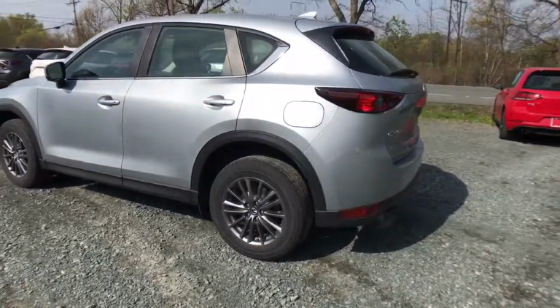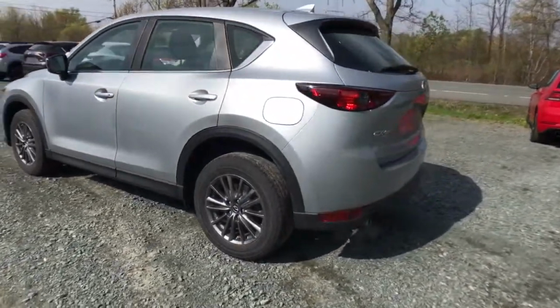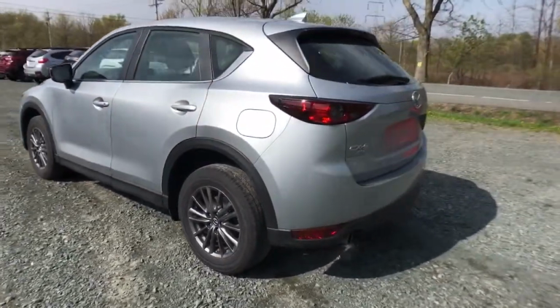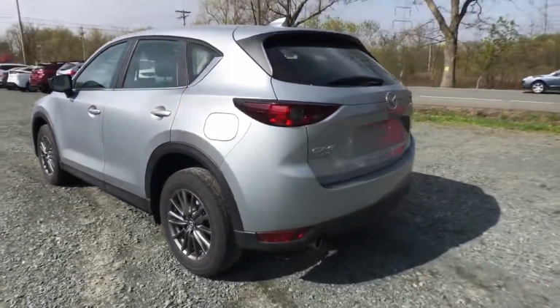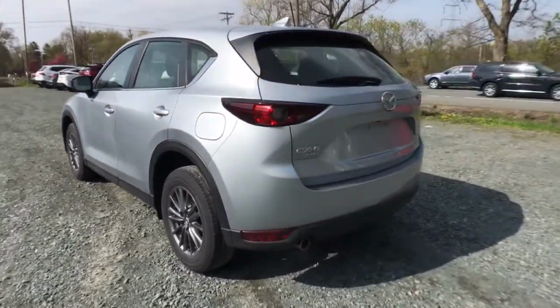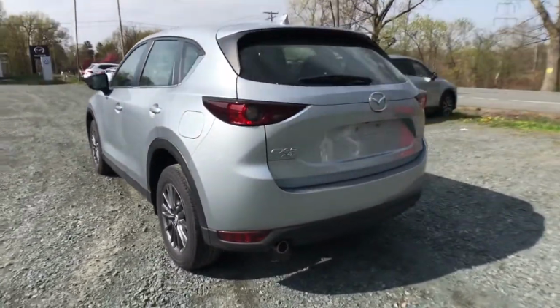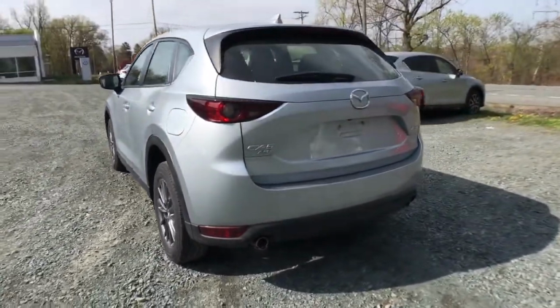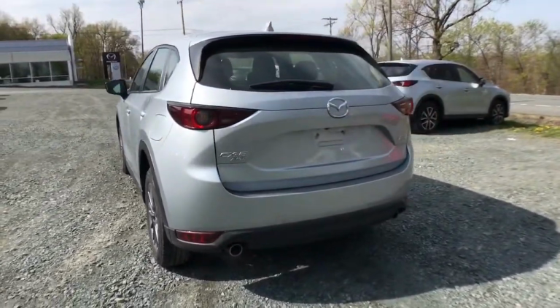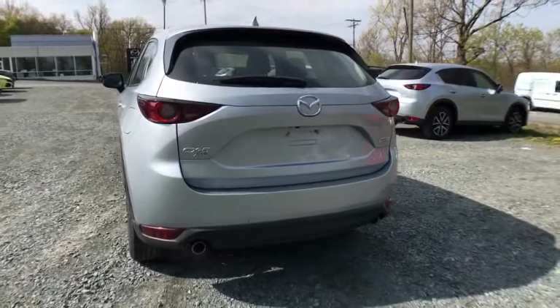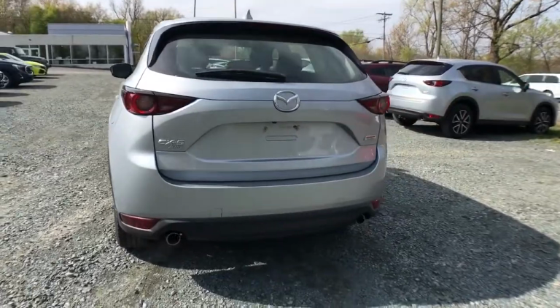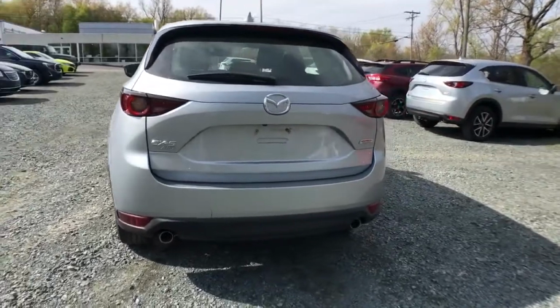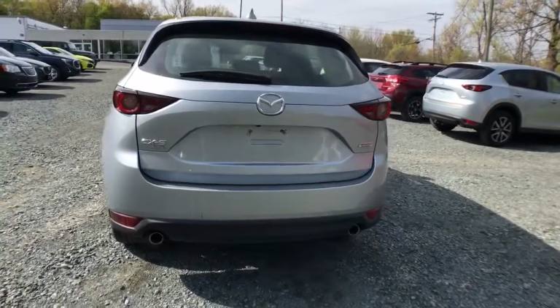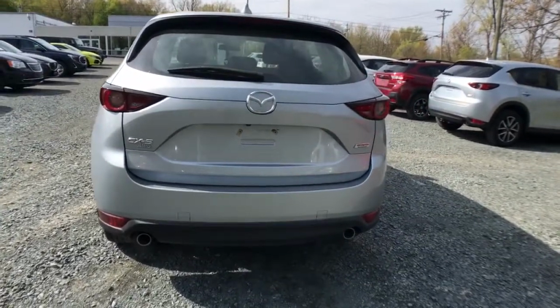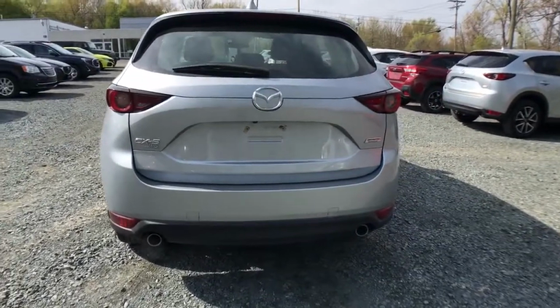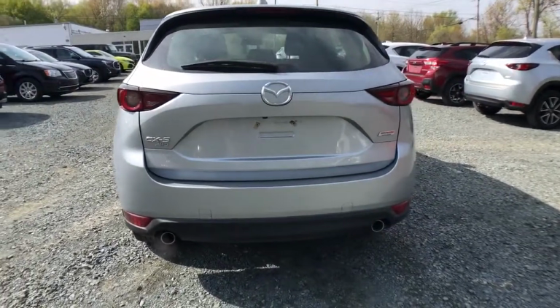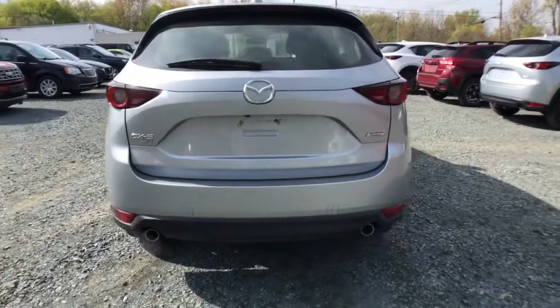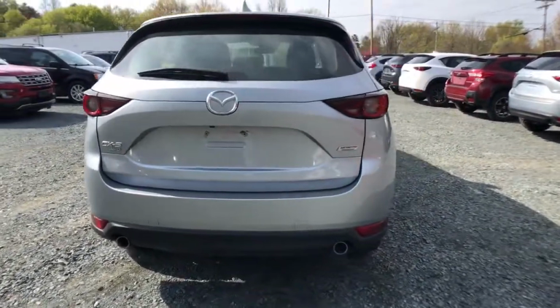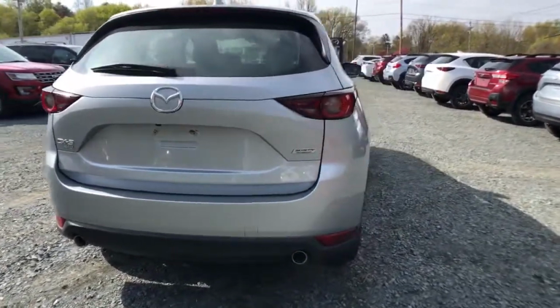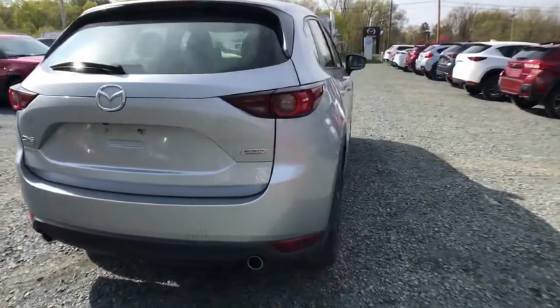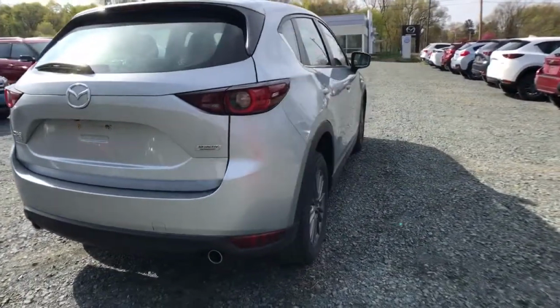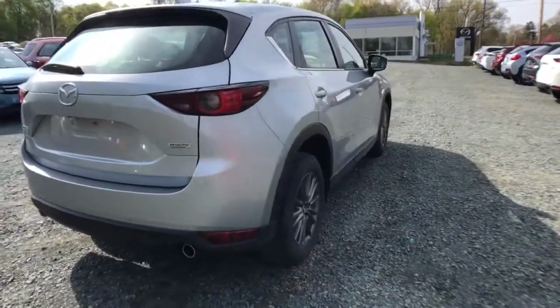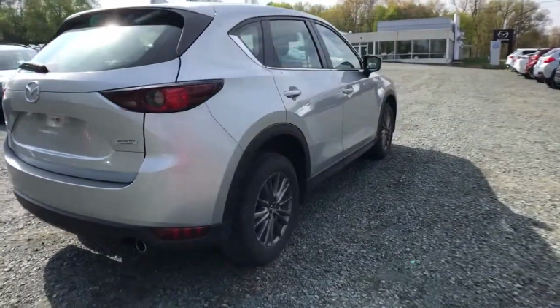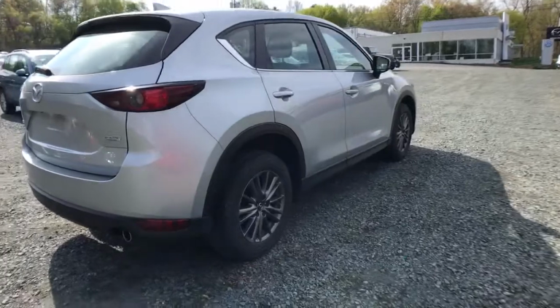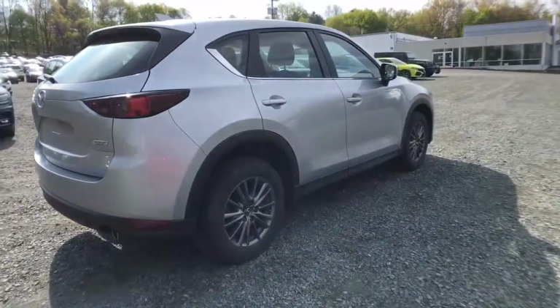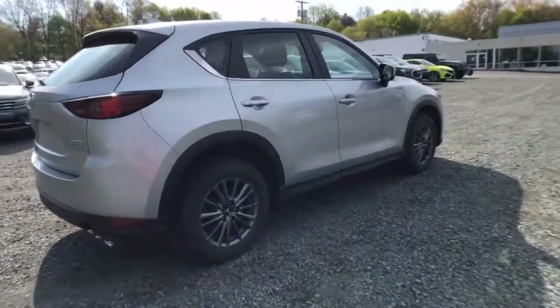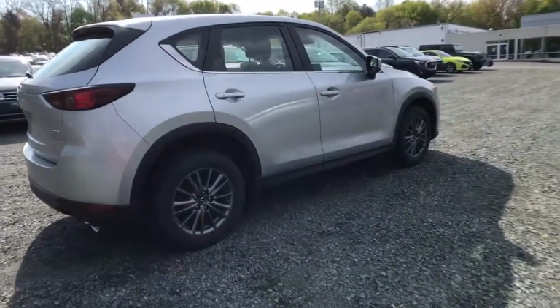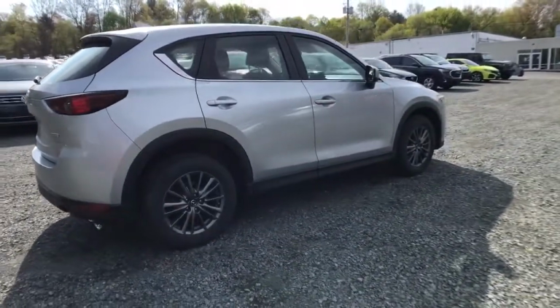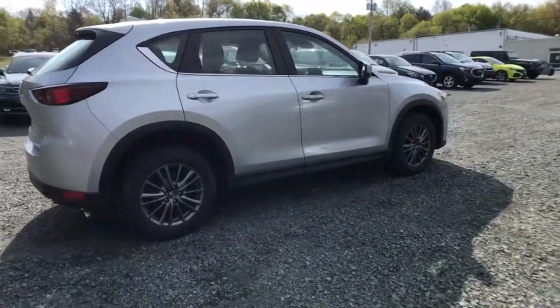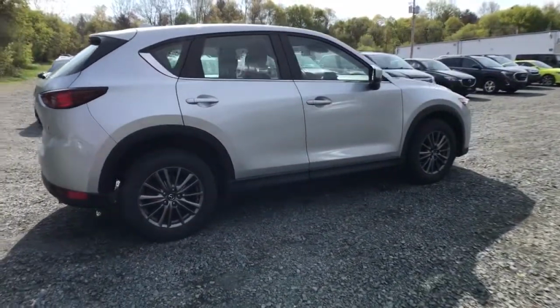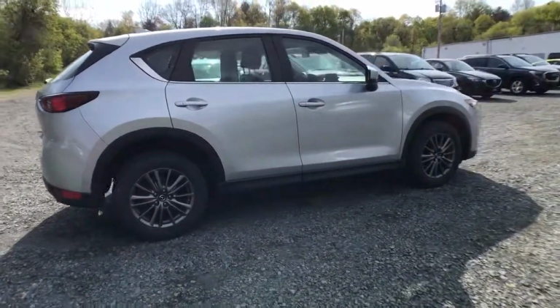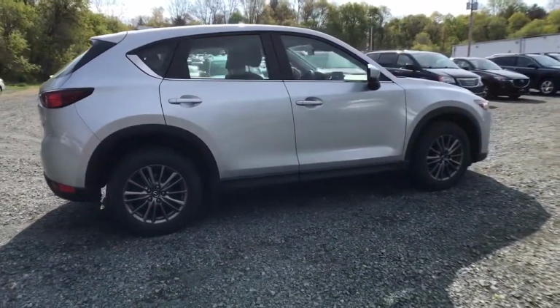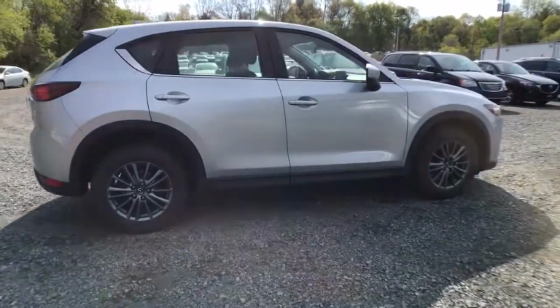The efficient crossover with superb handling and a premium interior. Available all-wheel drive capability and flexible cargo space make this driver-focused compact SUV as versatile as it is beautiful.